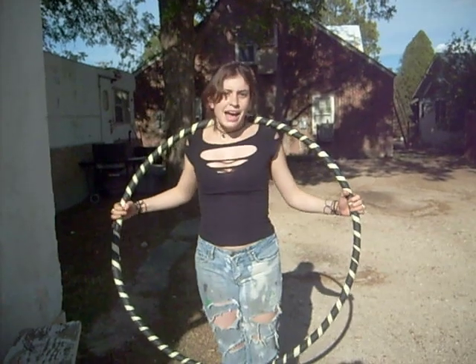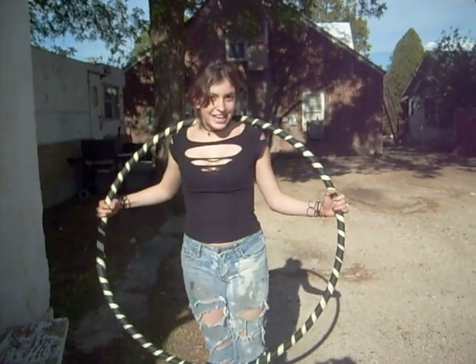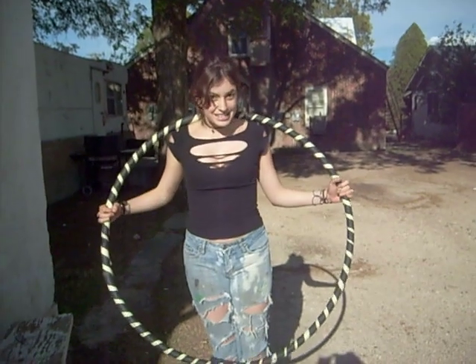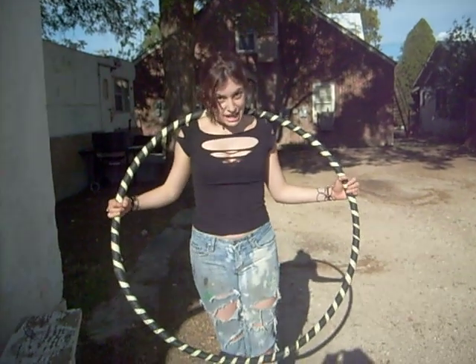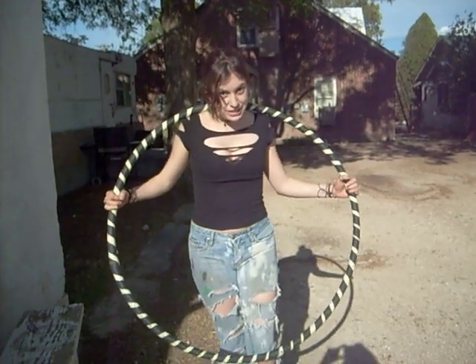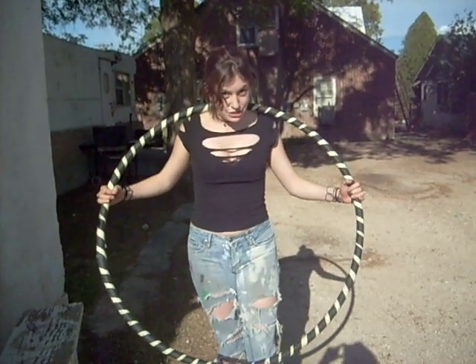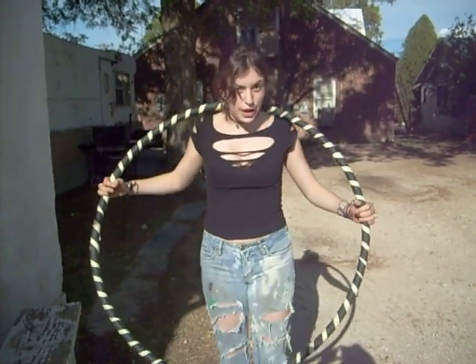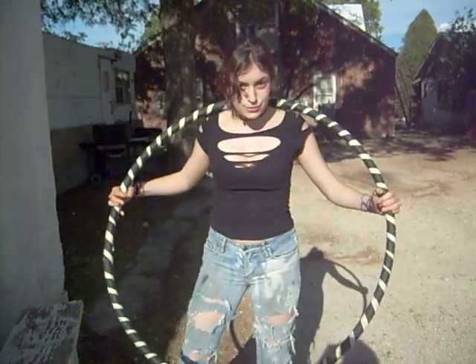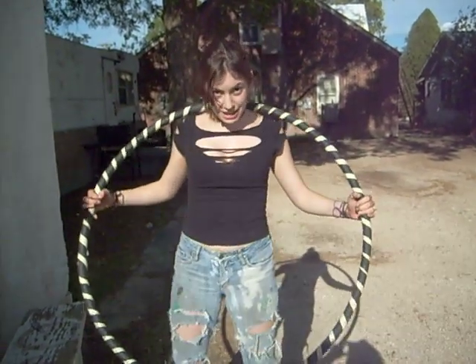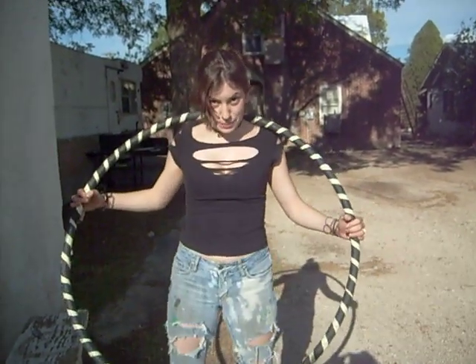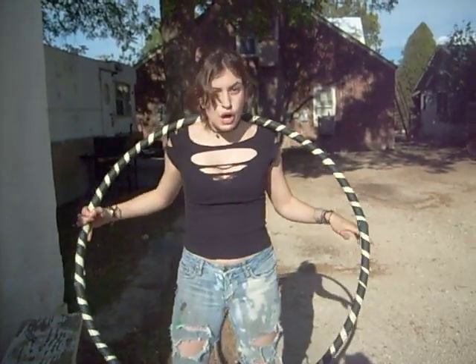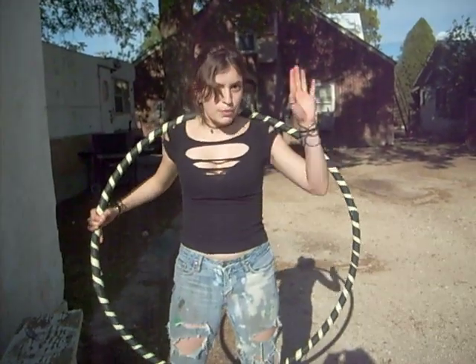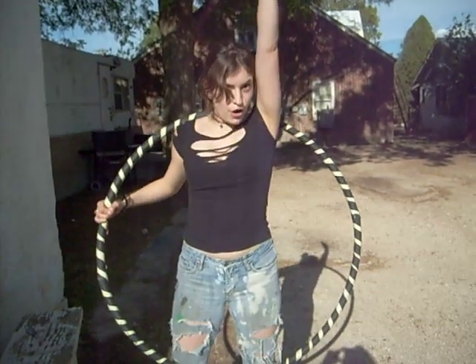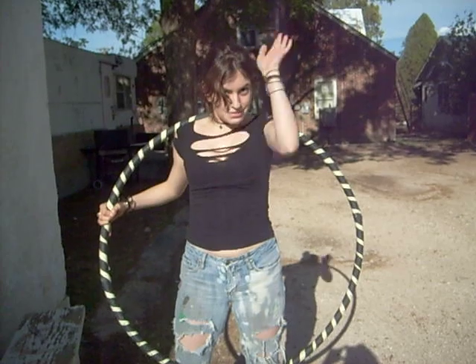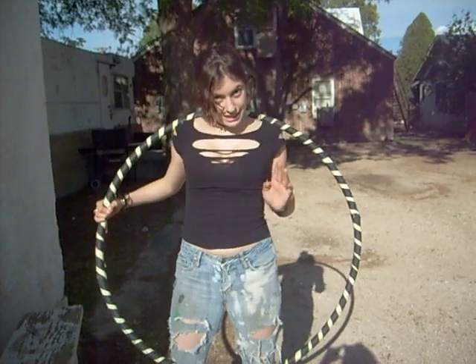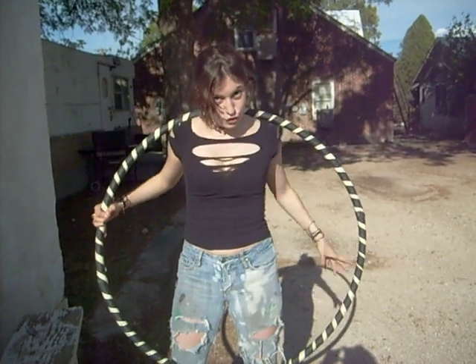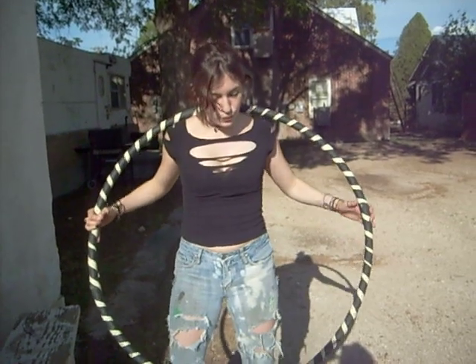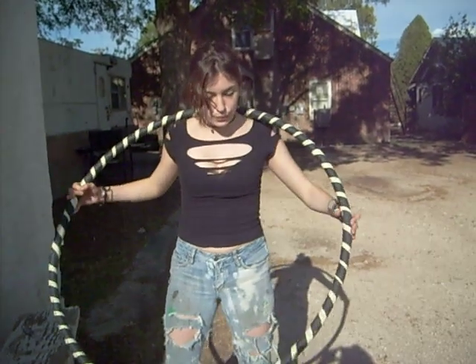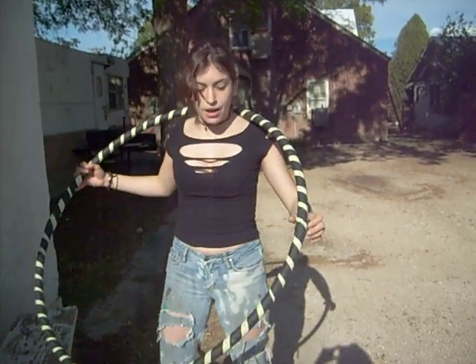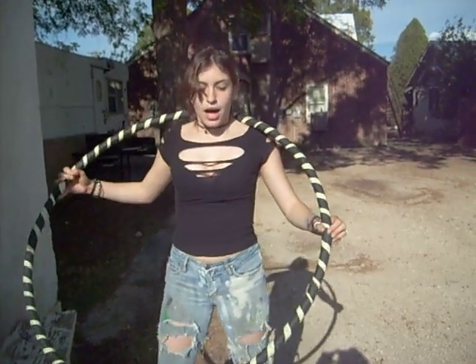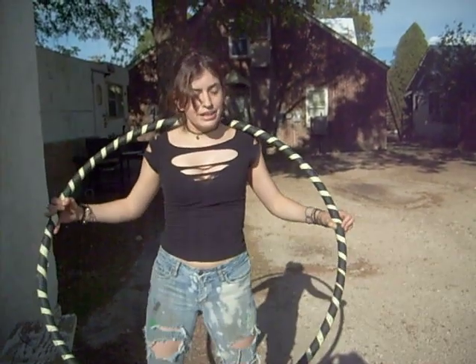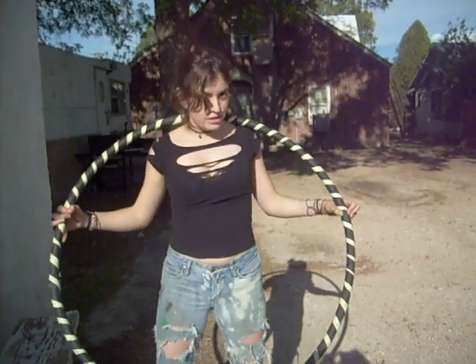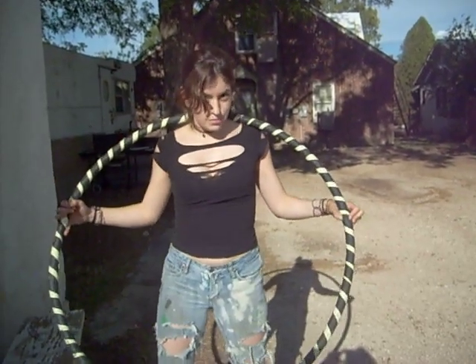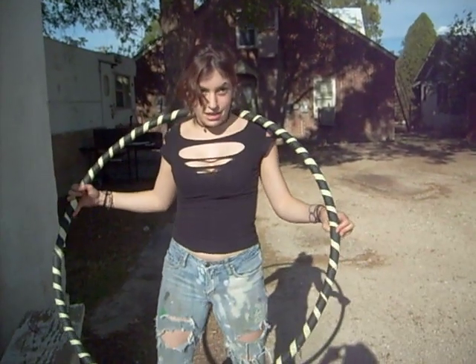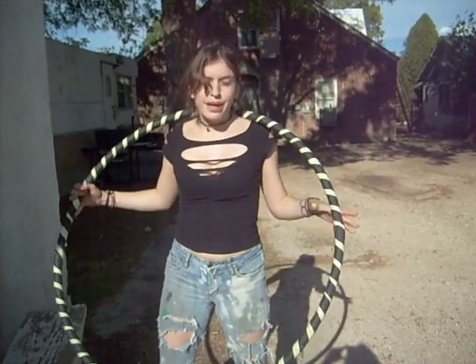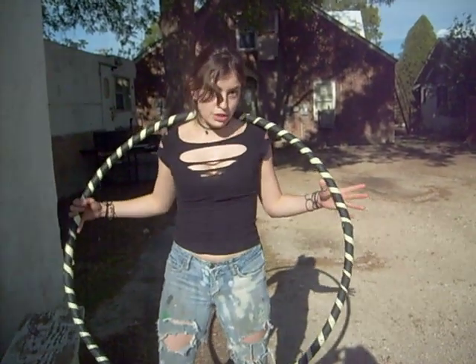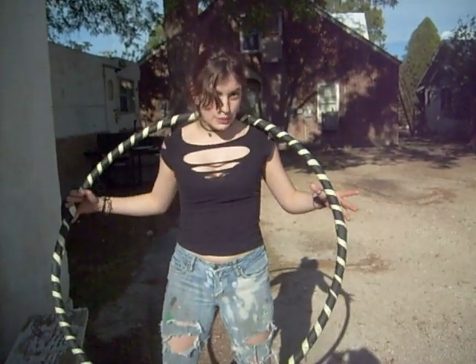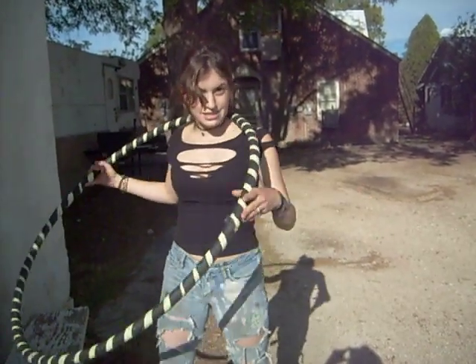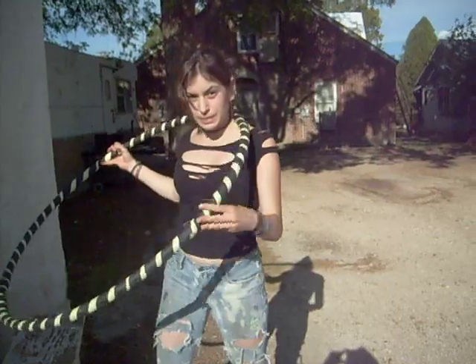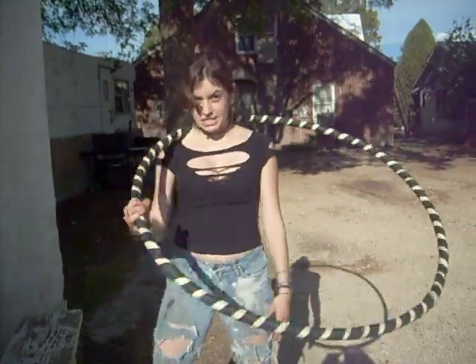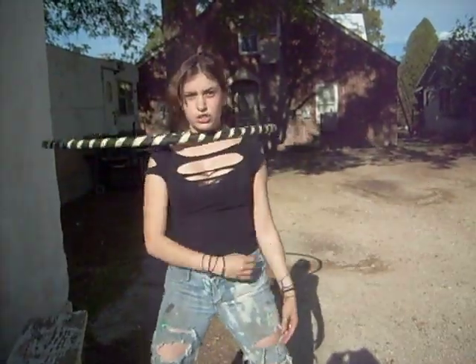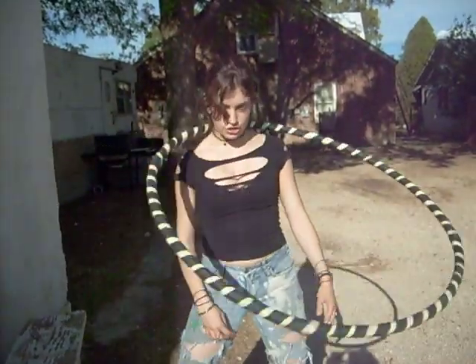Hi guys, today I'm going to teach you how to do neck hooping while bringing your arms in and out of the hula hoop. When I explain this to my elementary school kids, I explain it as teacher-teacher.